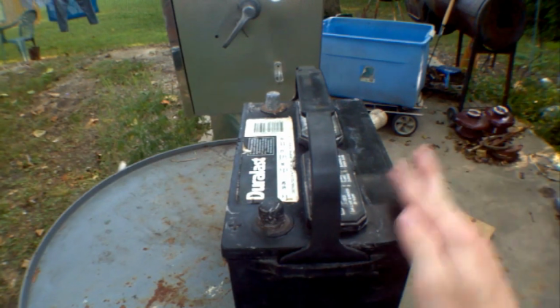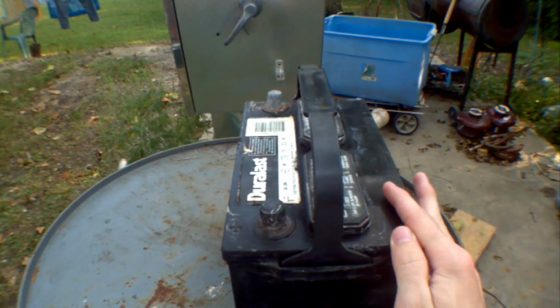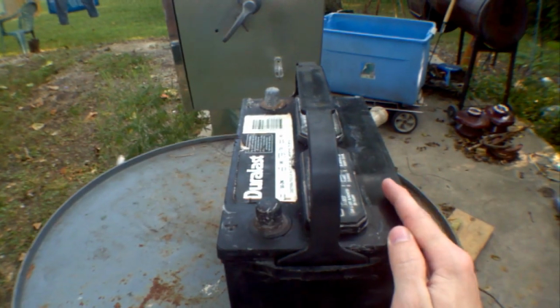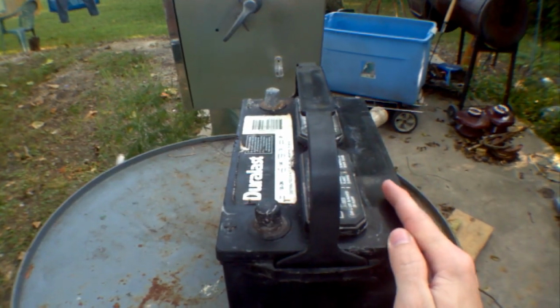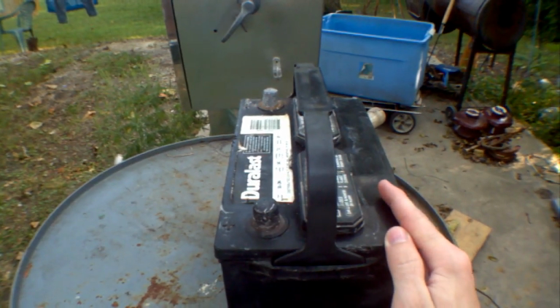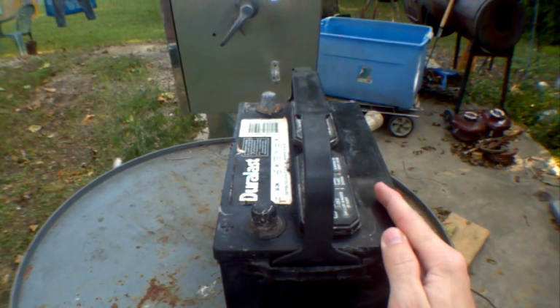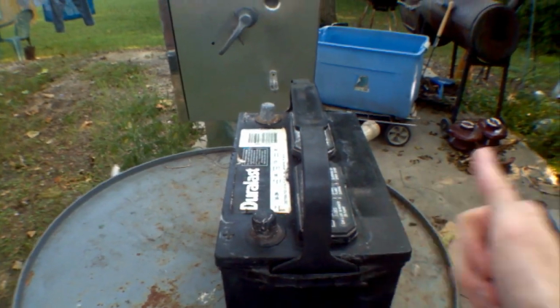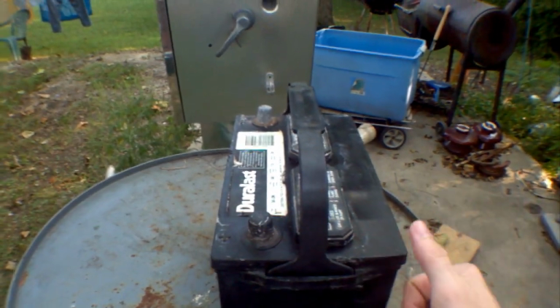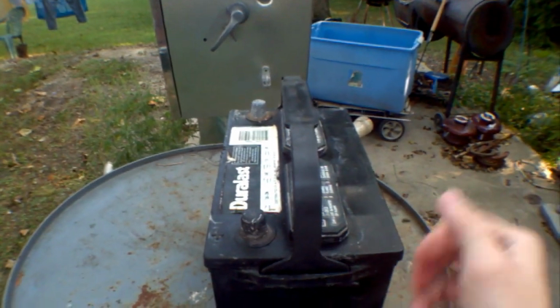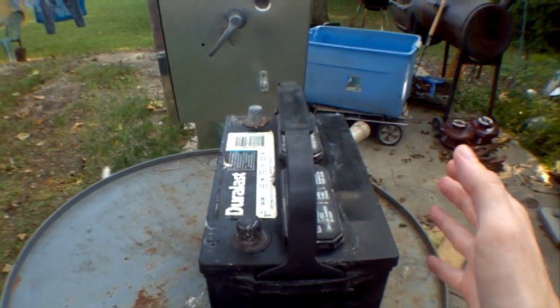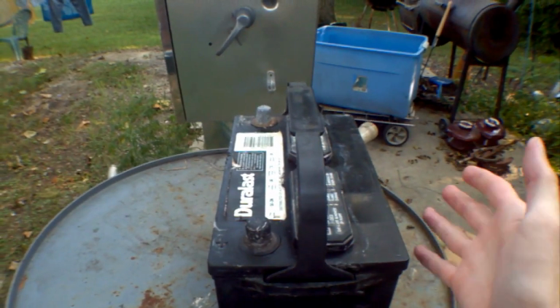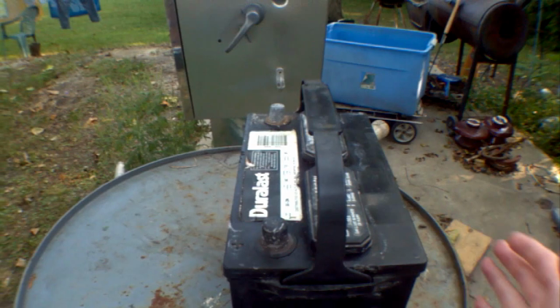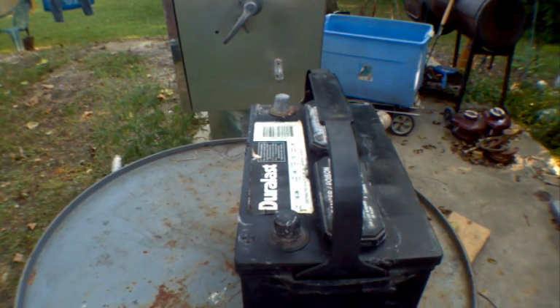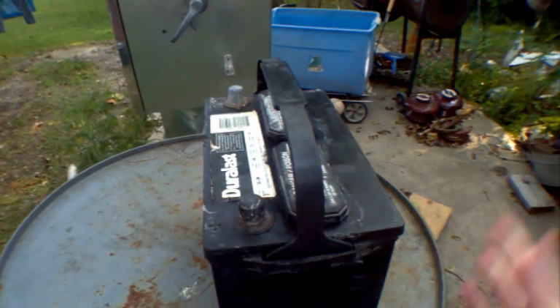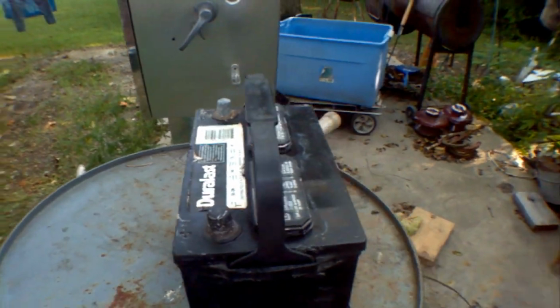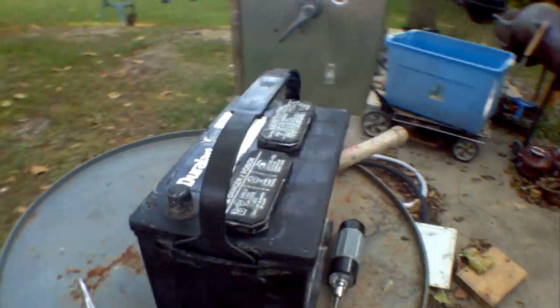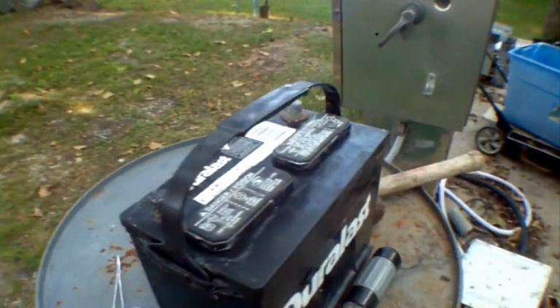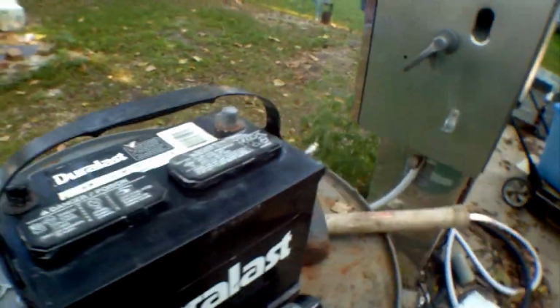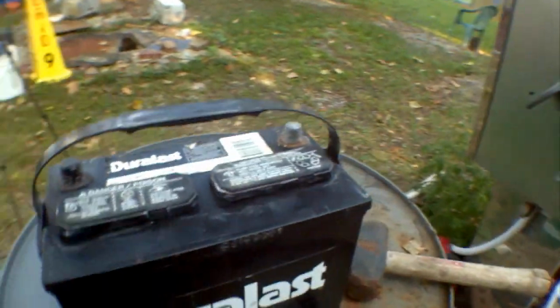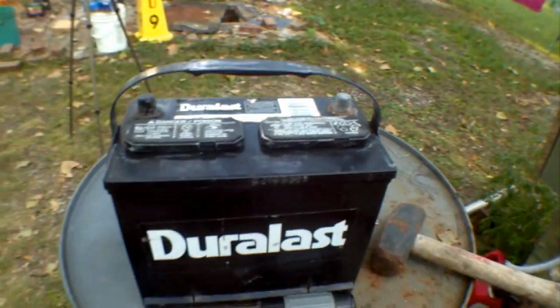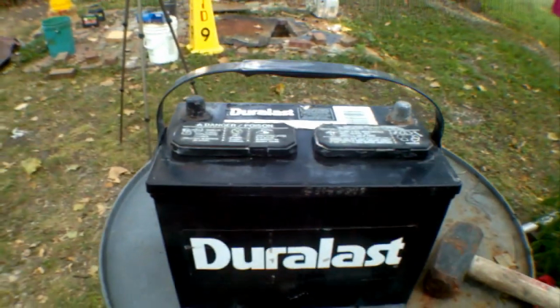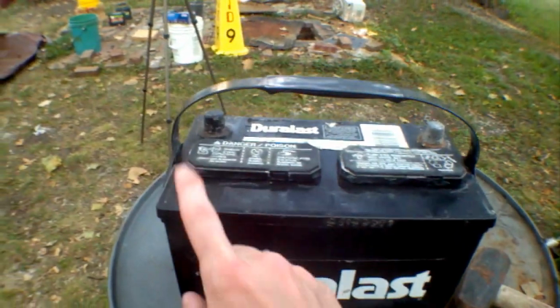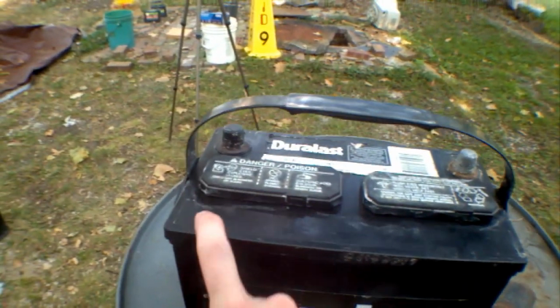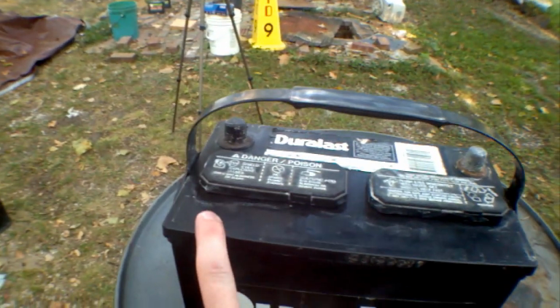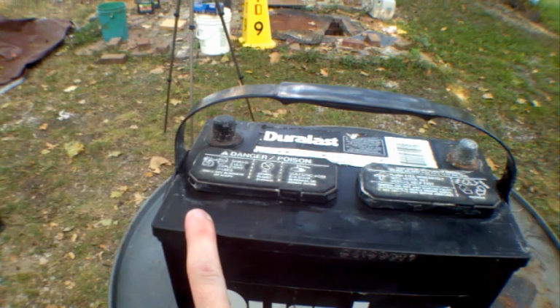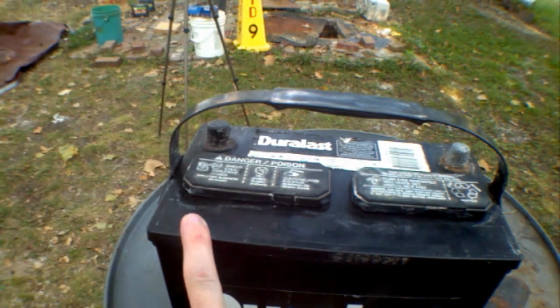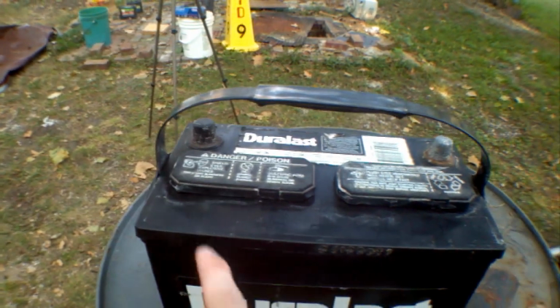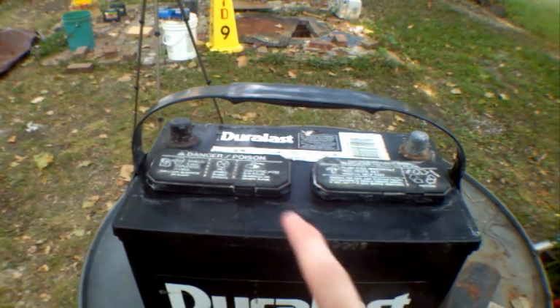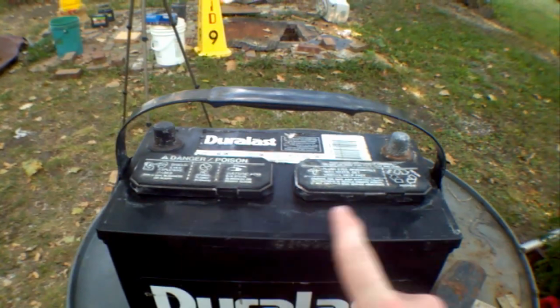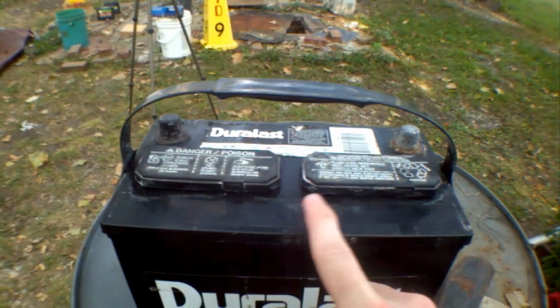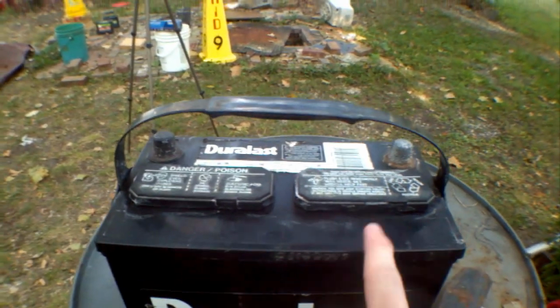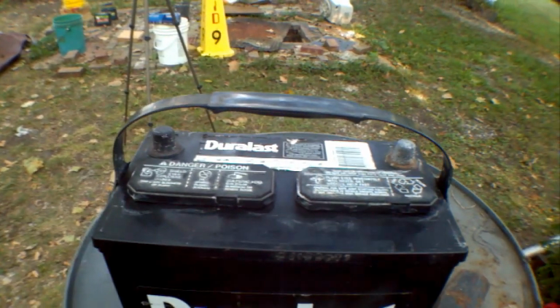I spent about three months desulfating it and it was getting really good — getting more and more capacity. Then all of a sudden it just decided to short out on me. Cell one shorted out and then the other cells kind of went a little bit wonky.